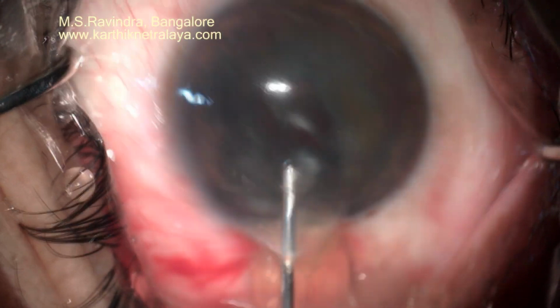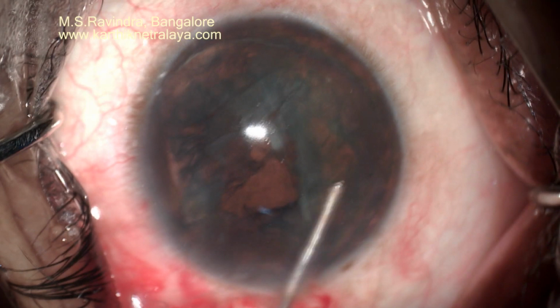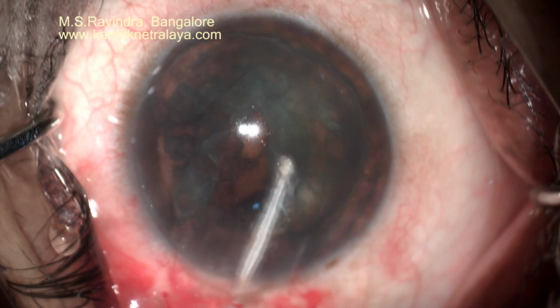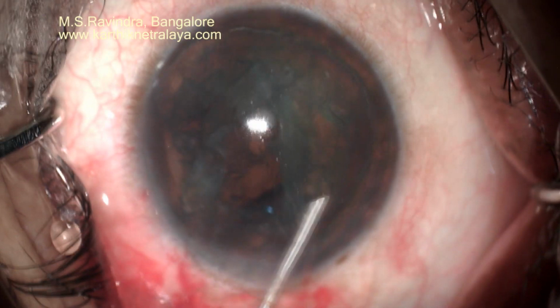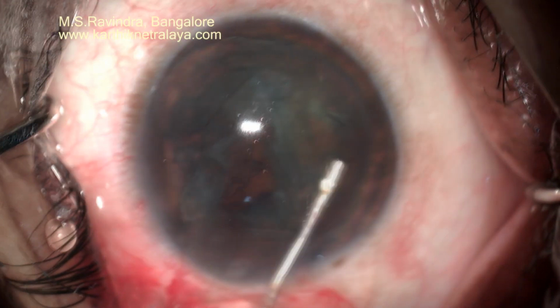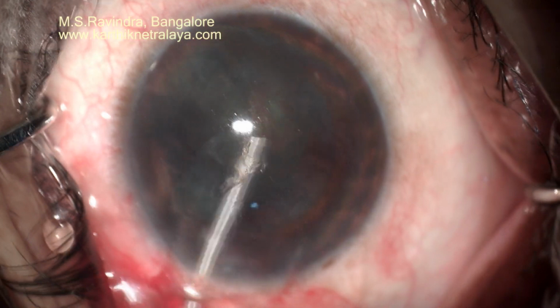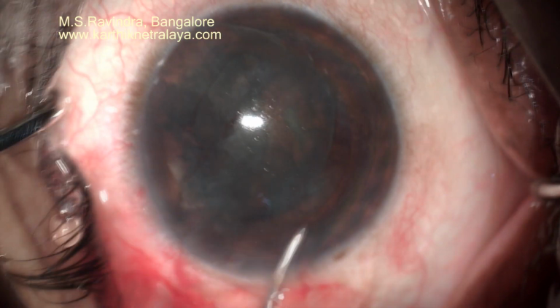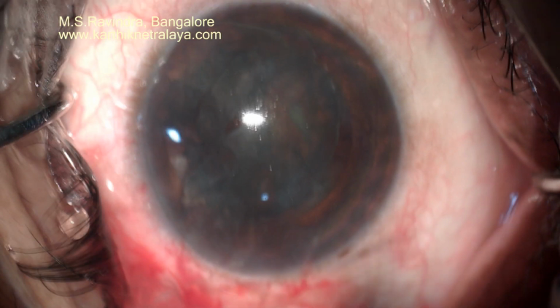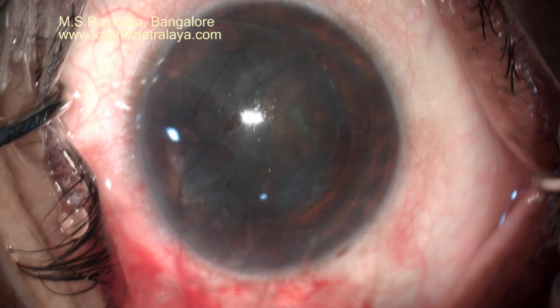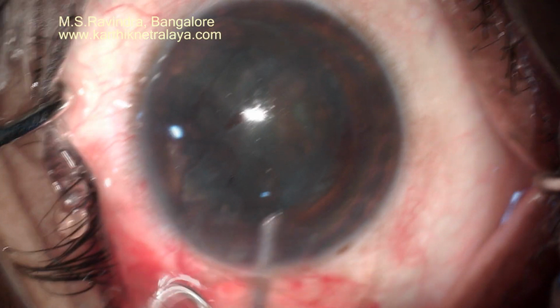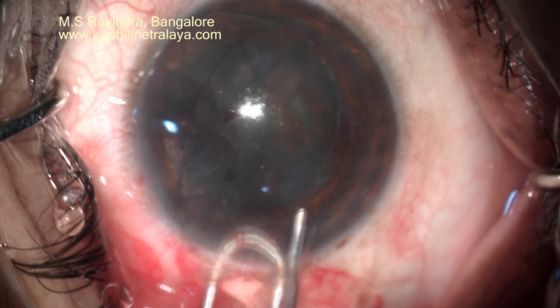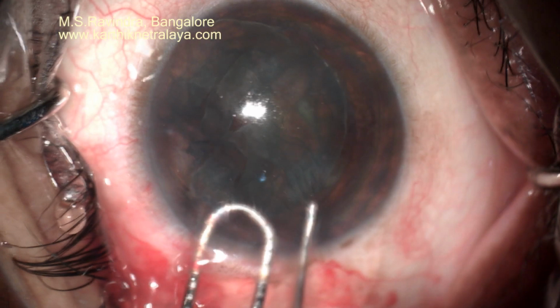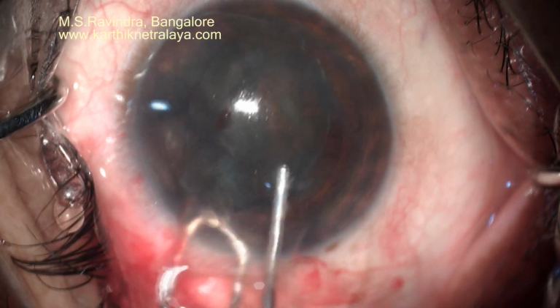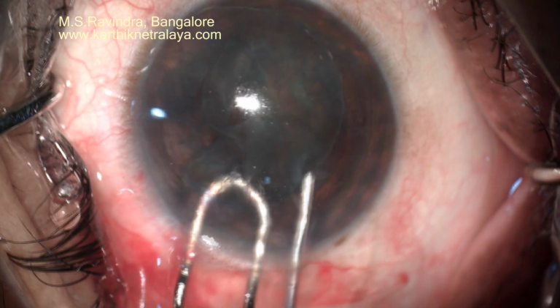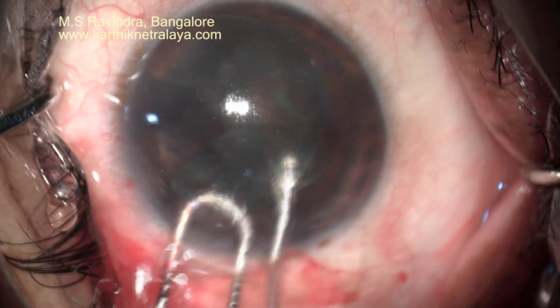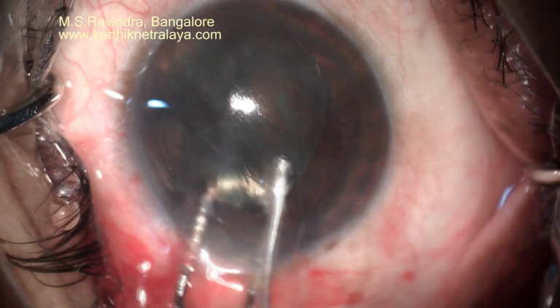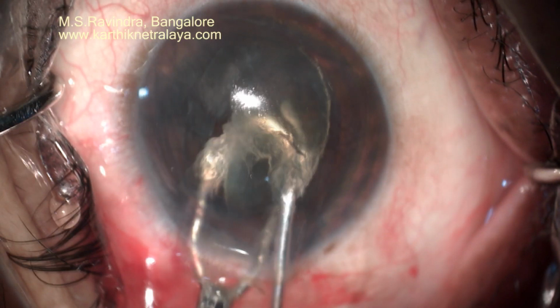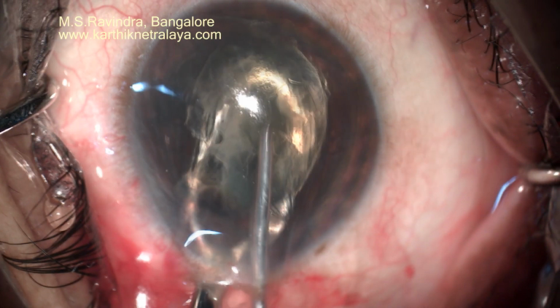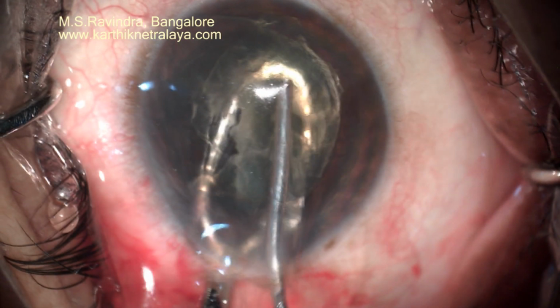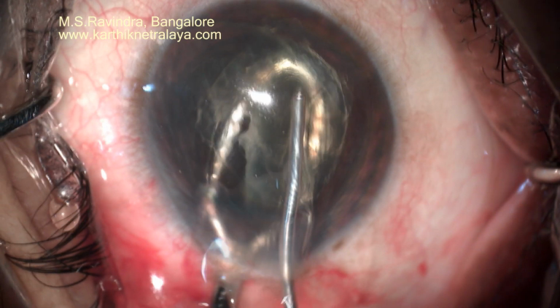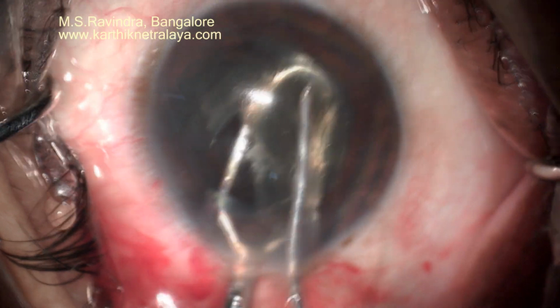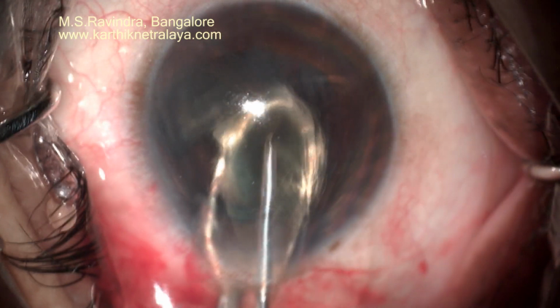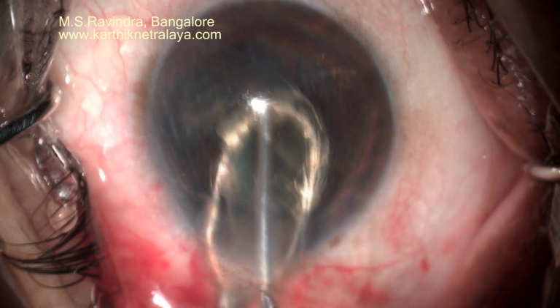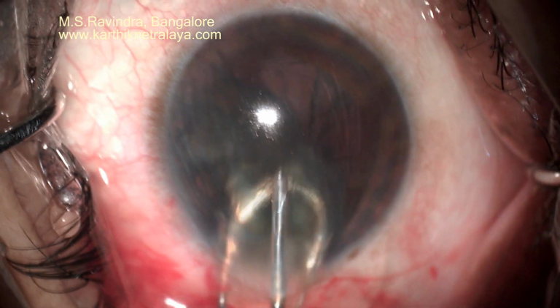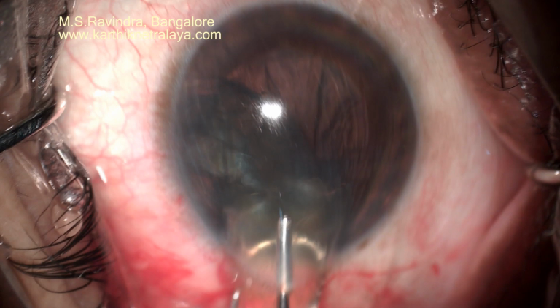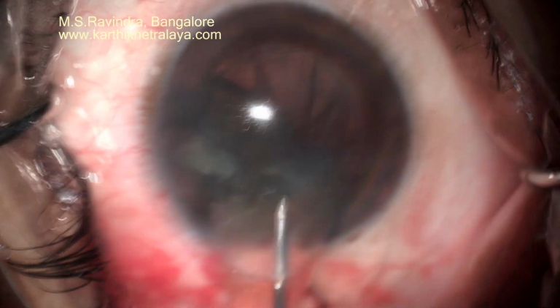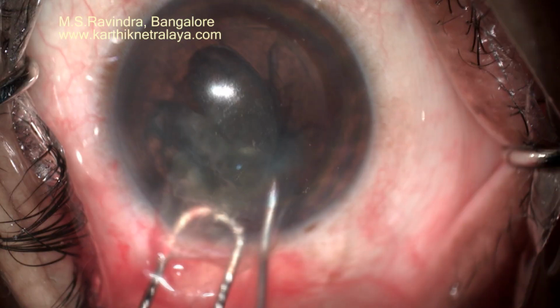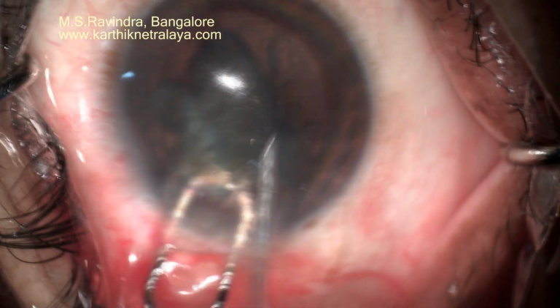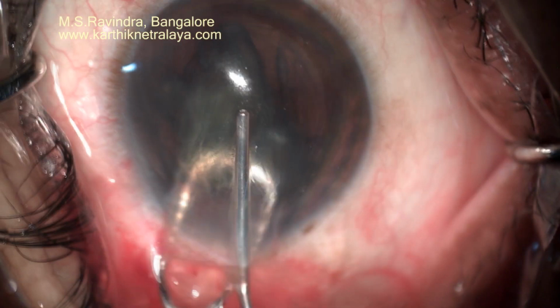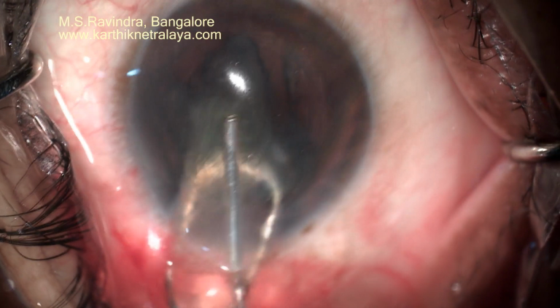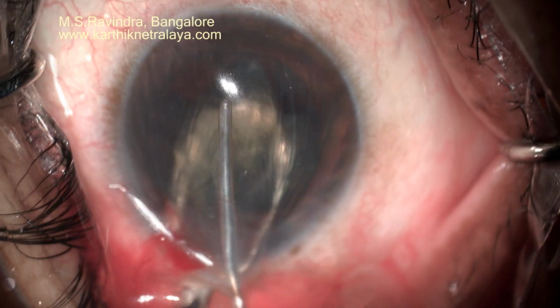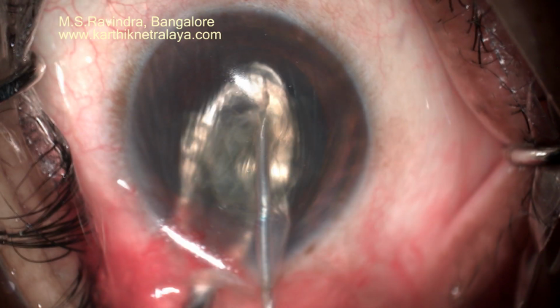The nucleus and epinucleus mass can now be removed by trisecting it, so that the tunnel that you have created is not enlarged or the collagen is damaged.